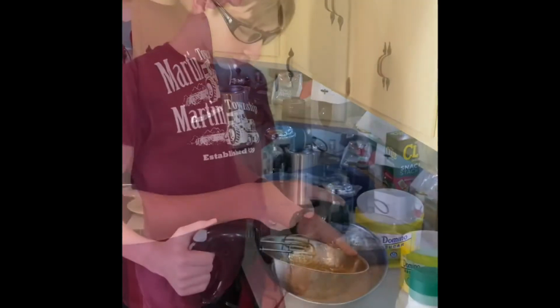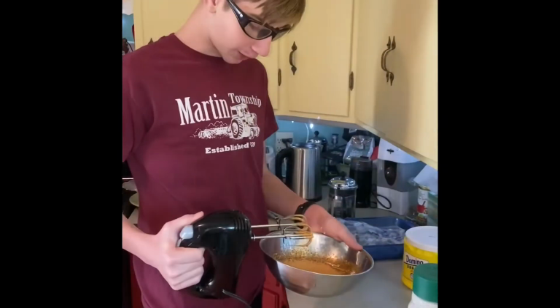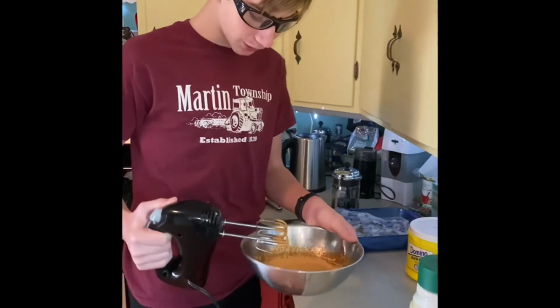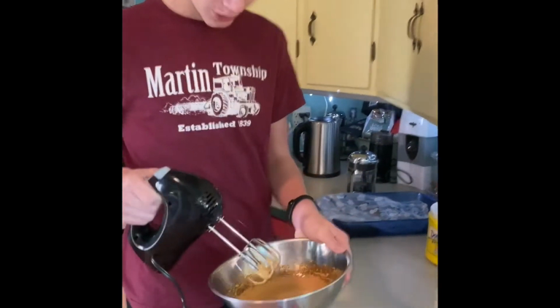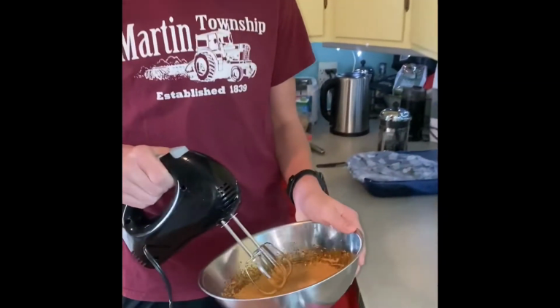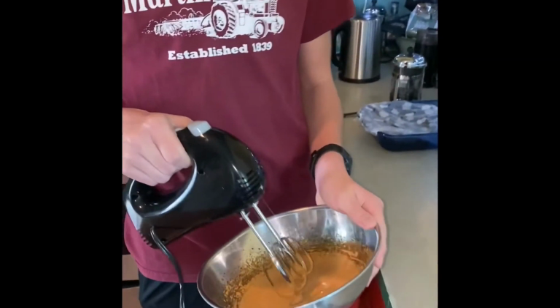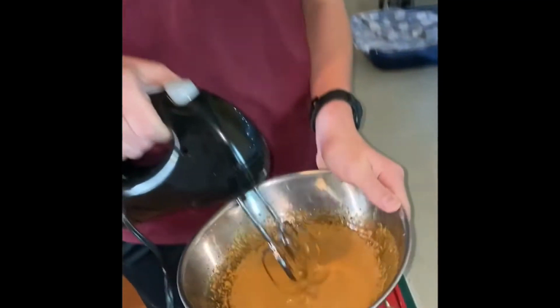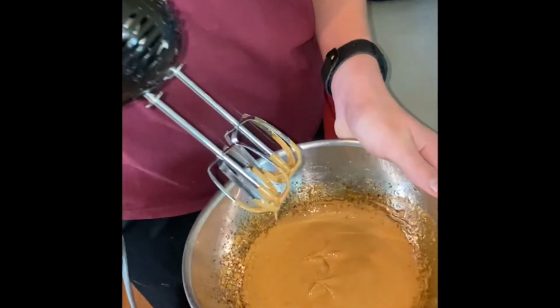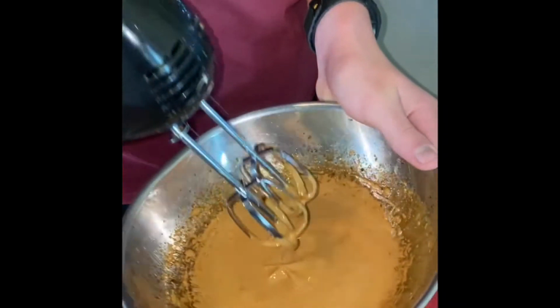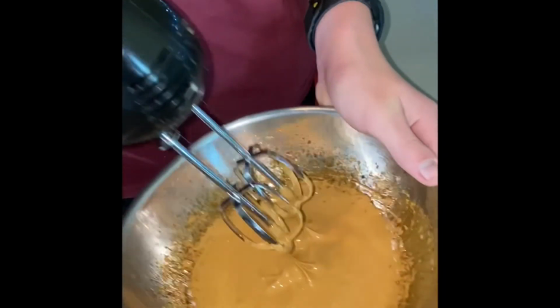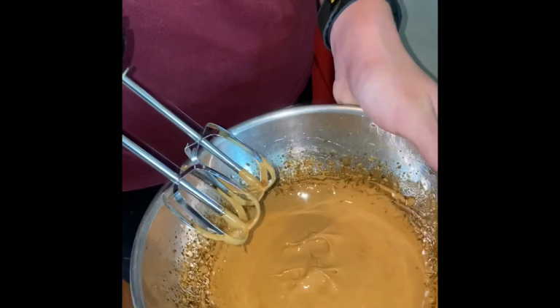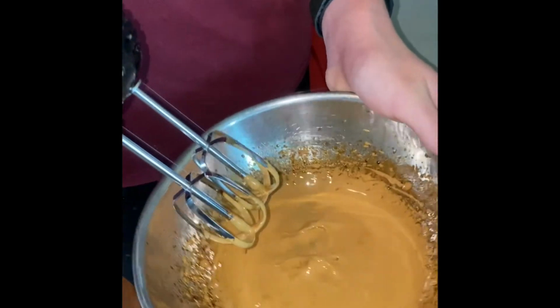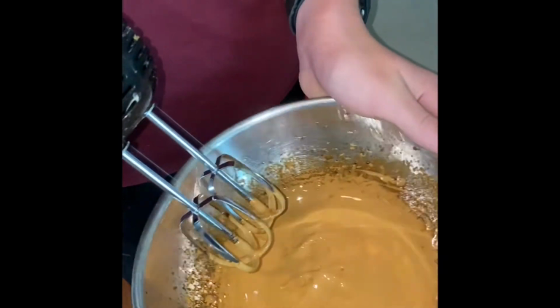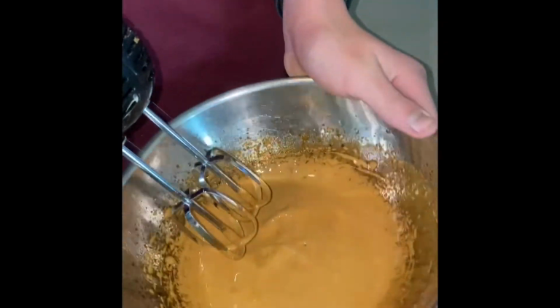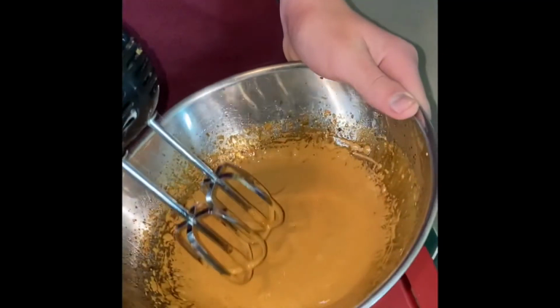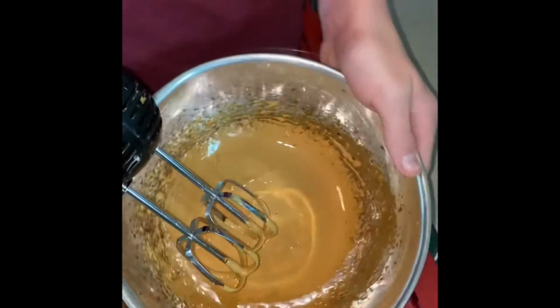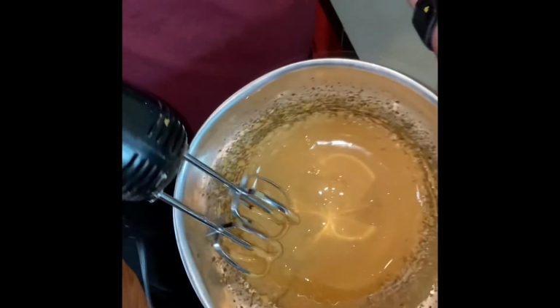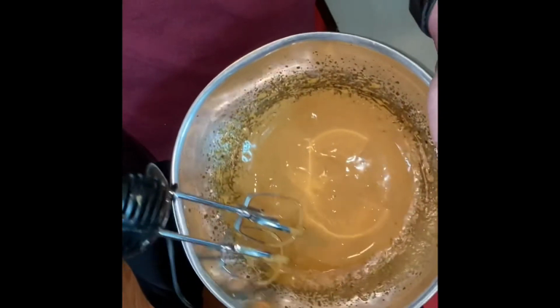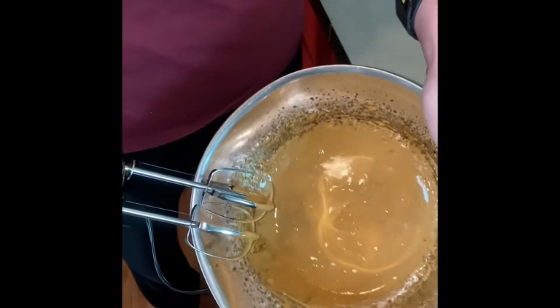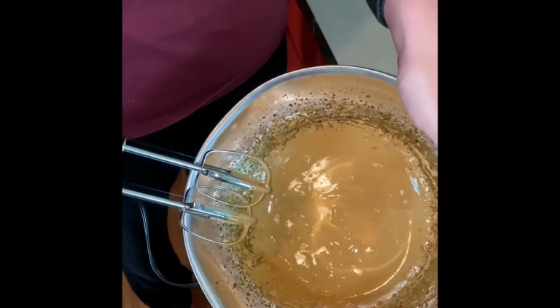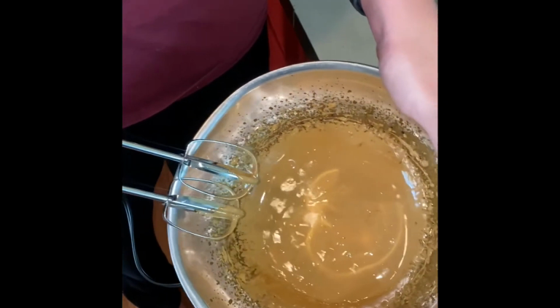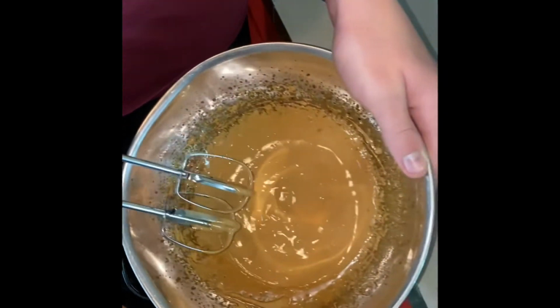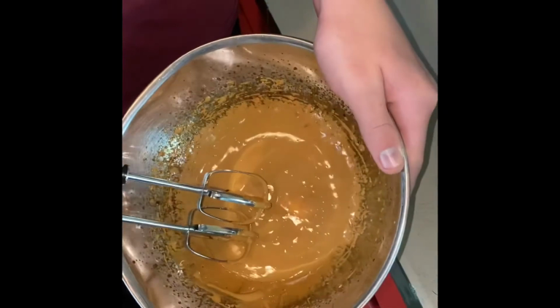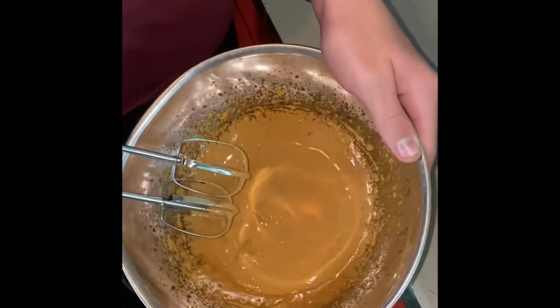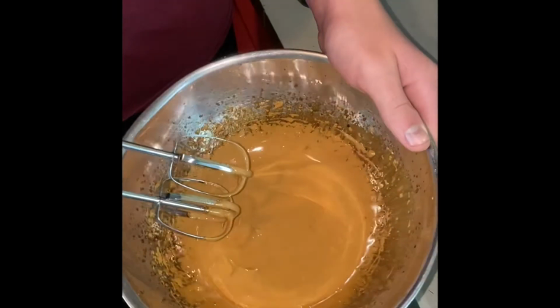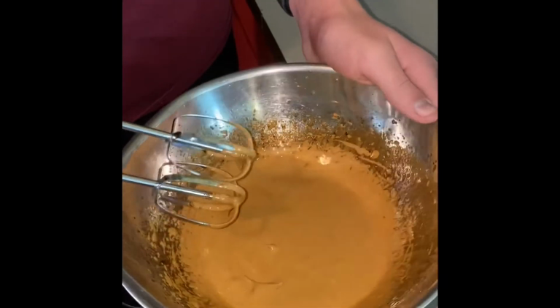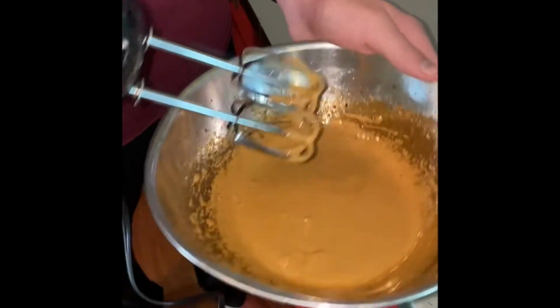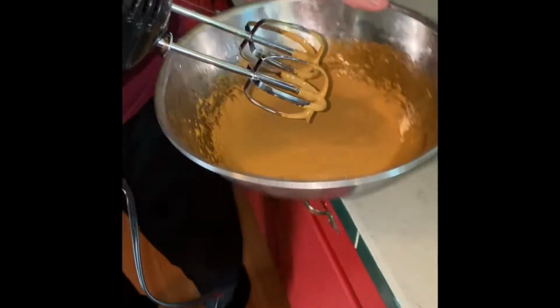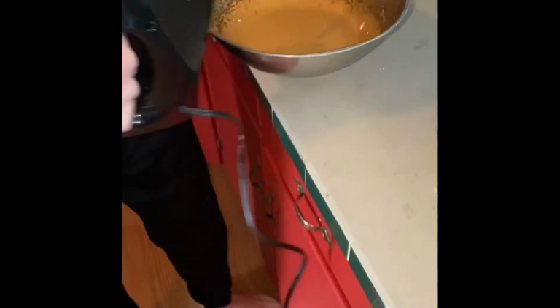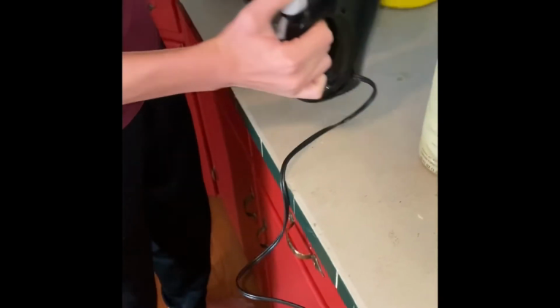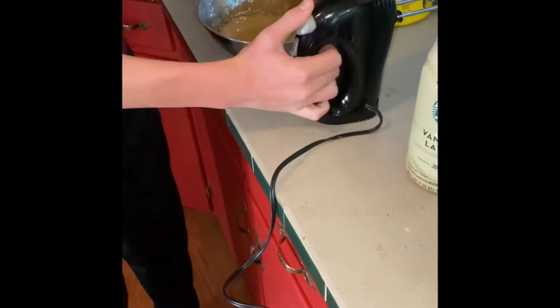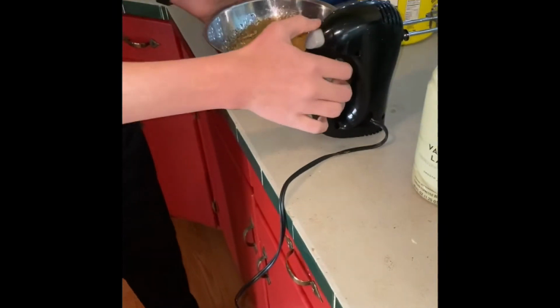I'm all done. Sometimes it'll be stiff peaks, but I kind of look for the color at this point. You can tell on the side where it's darker and then what's mixed is lighter. And then you're gonna get a big spoon.